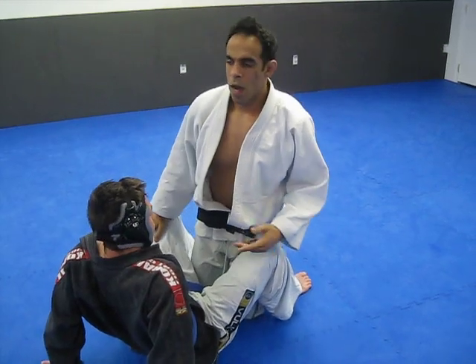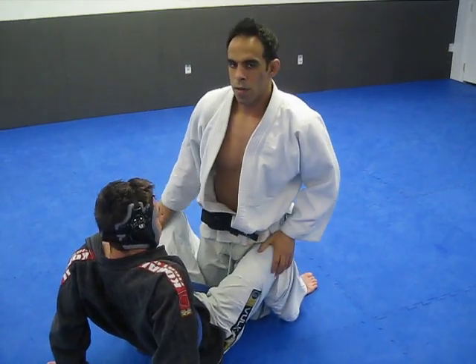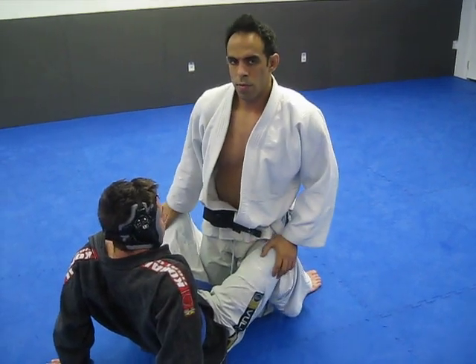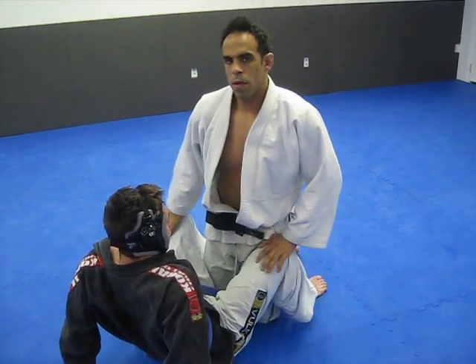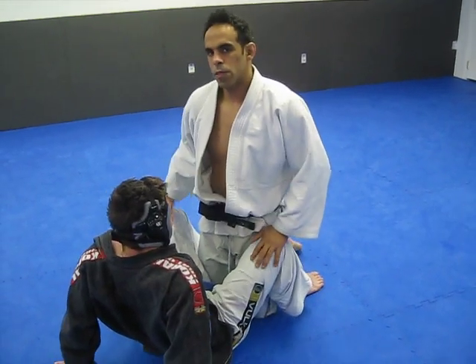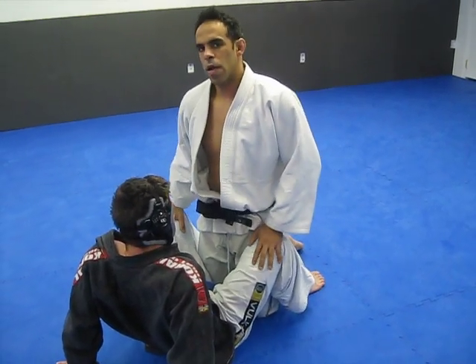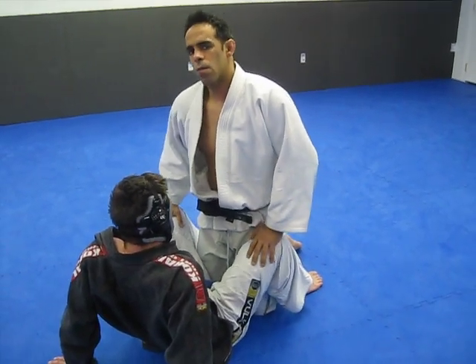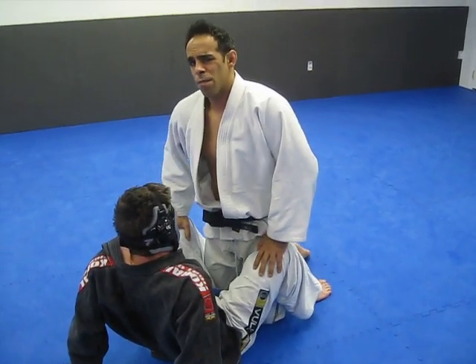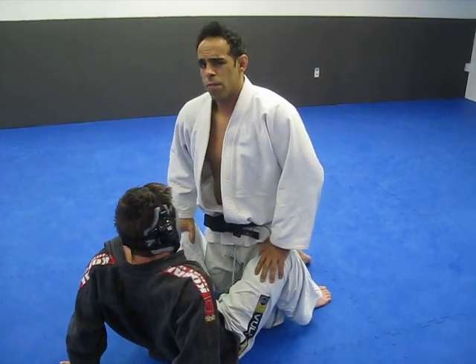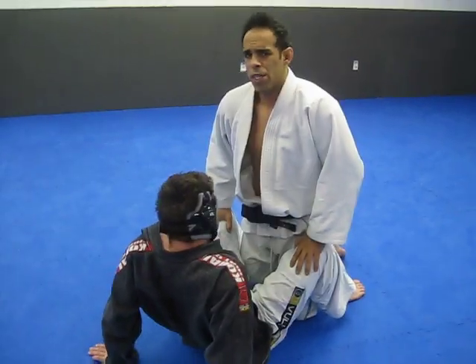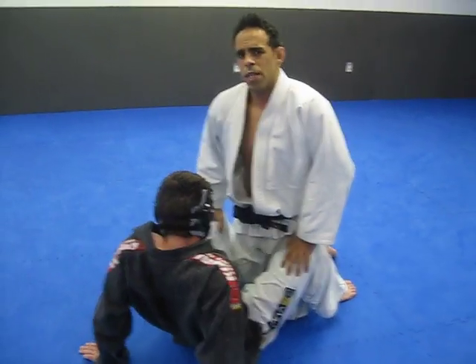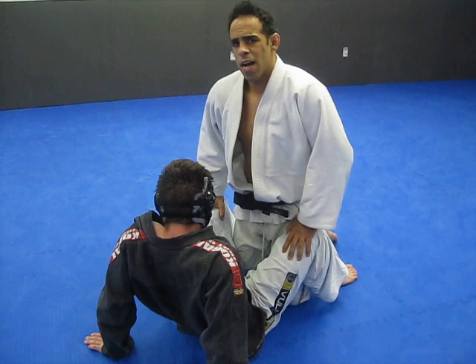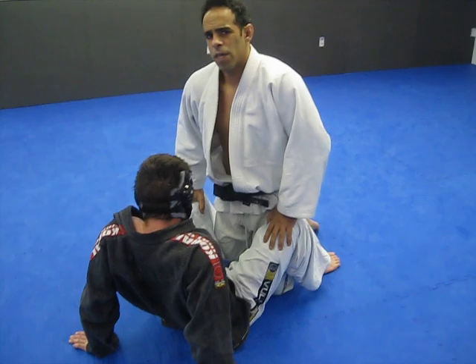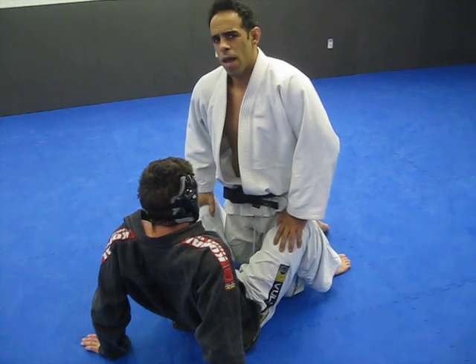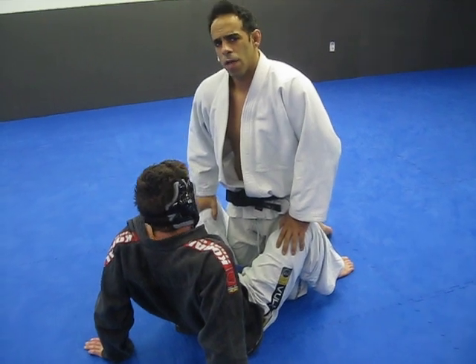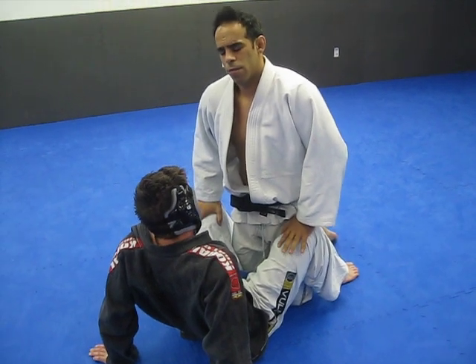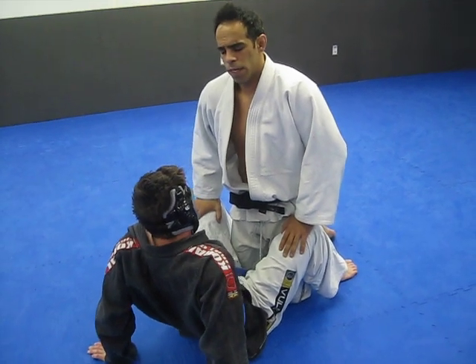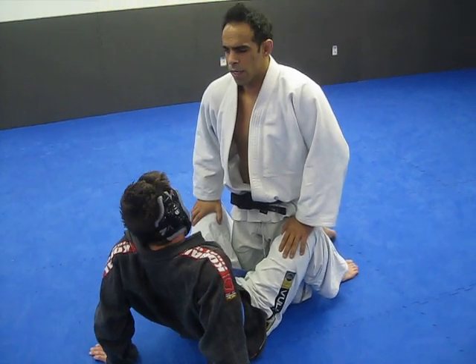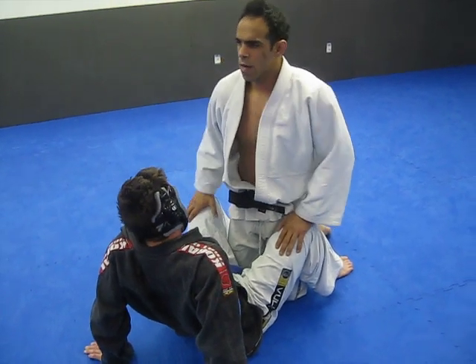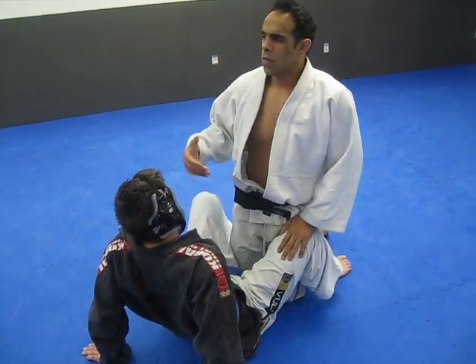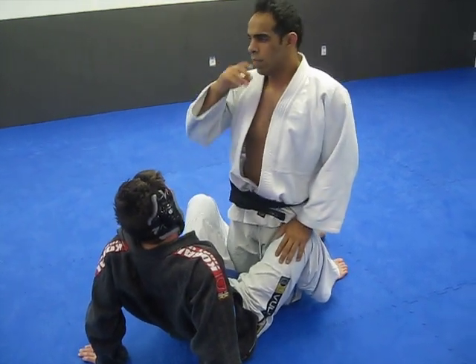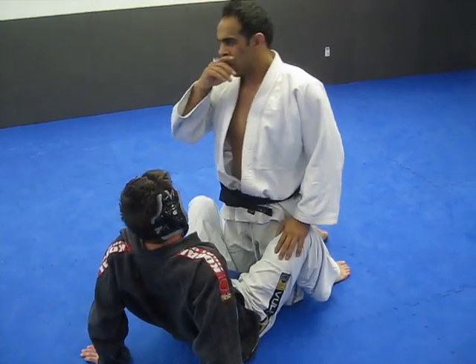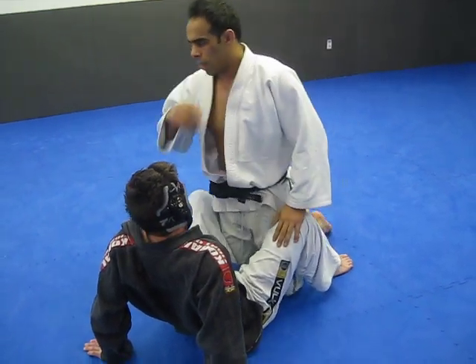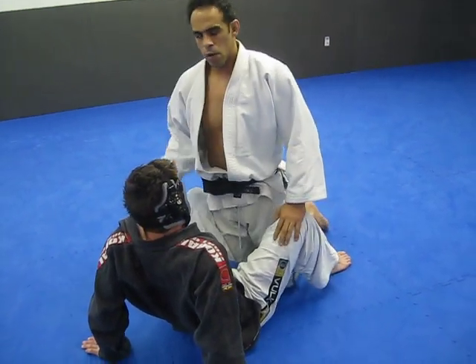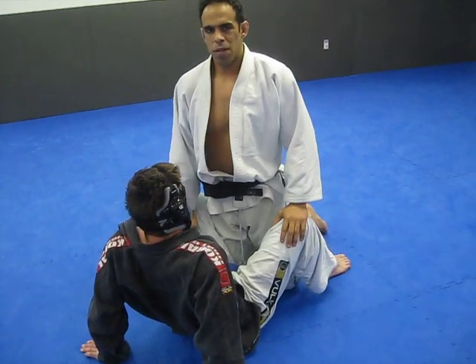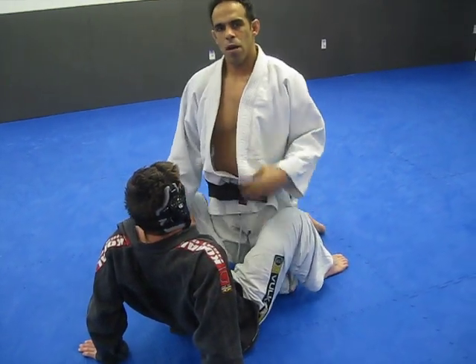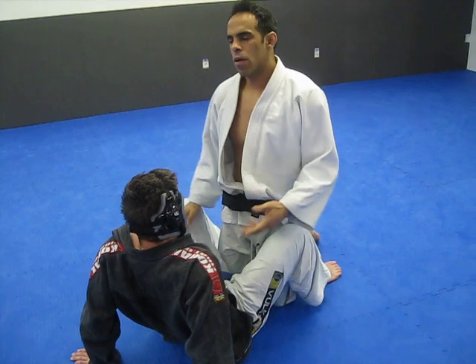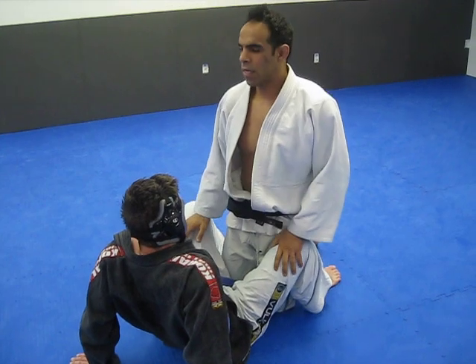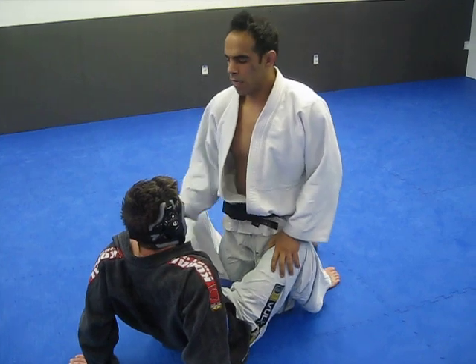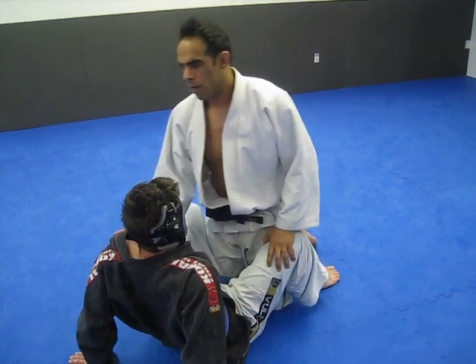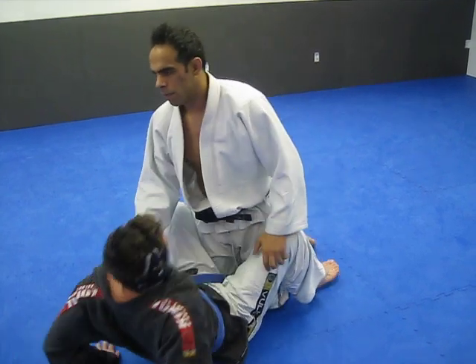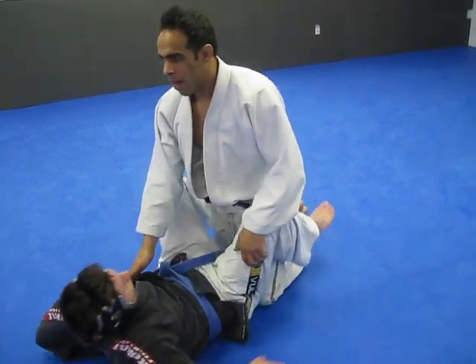How are you doing? Kemp from Ola. I'm here with Jordan Geyer. We're from ilovebjj.com — got free techniques there. Jordan's going to show a go-go plata or high guard technique here on the bottom.